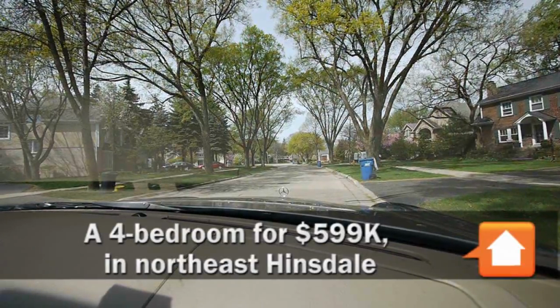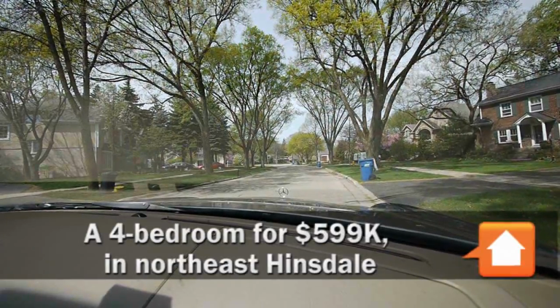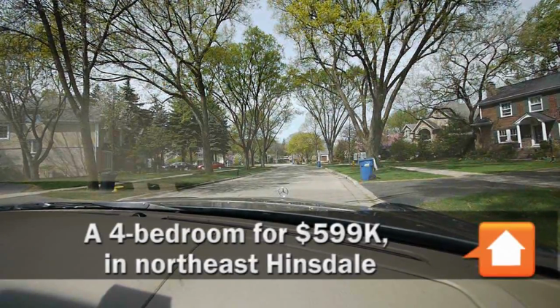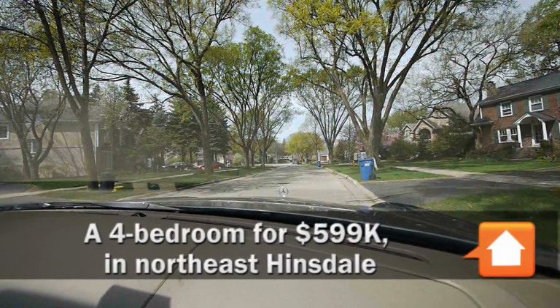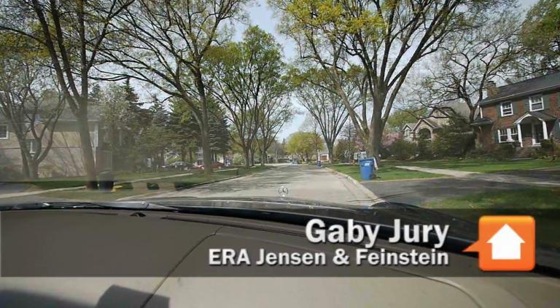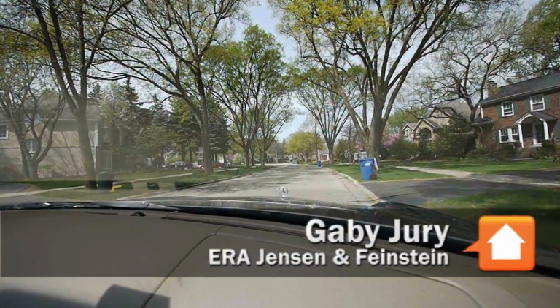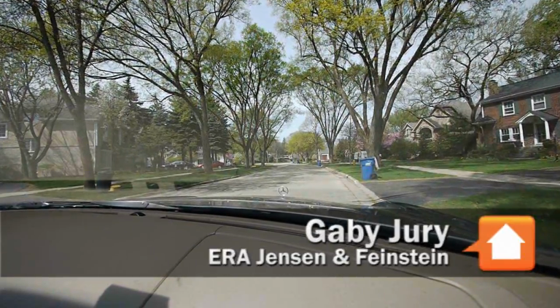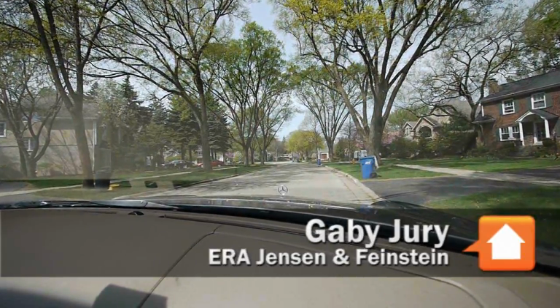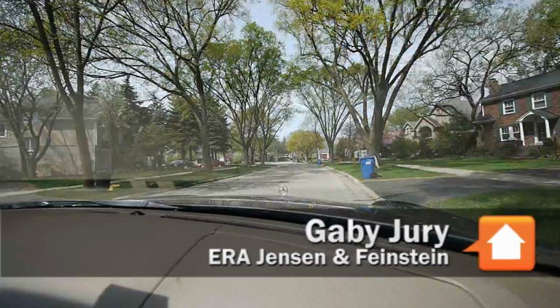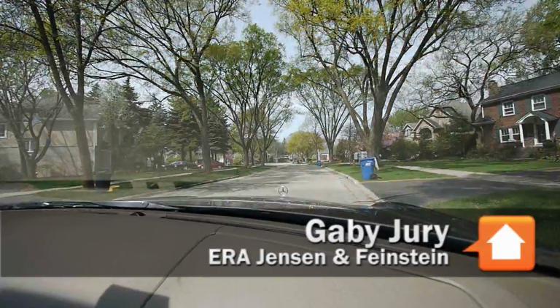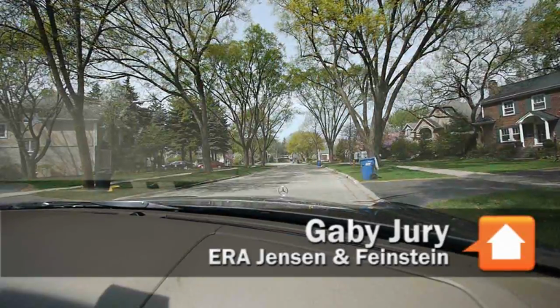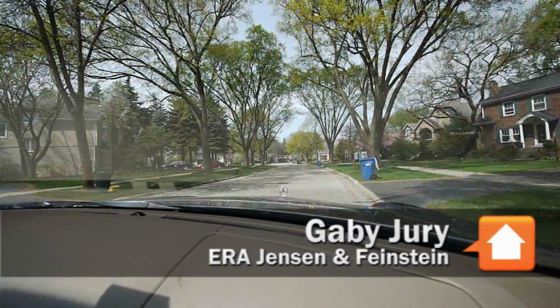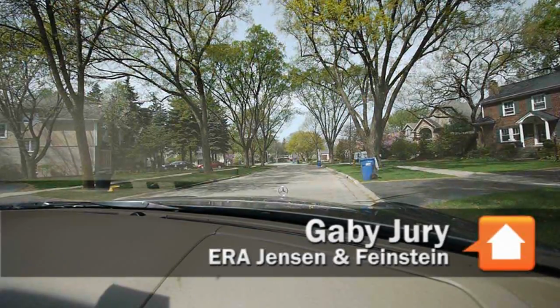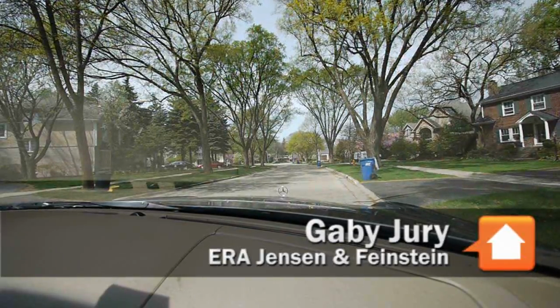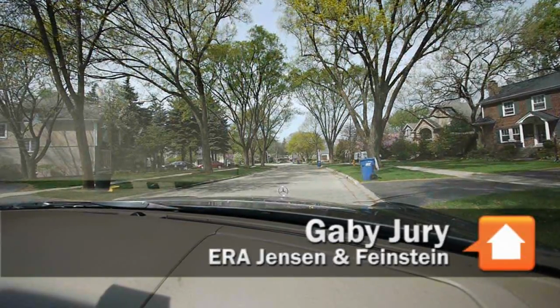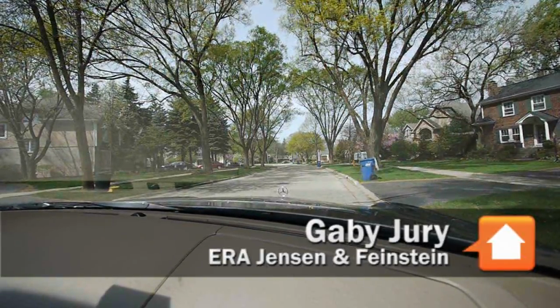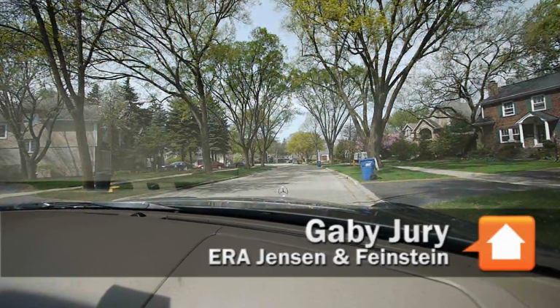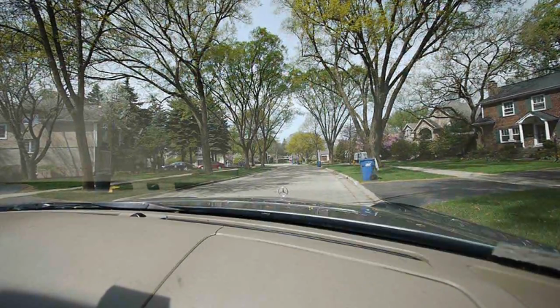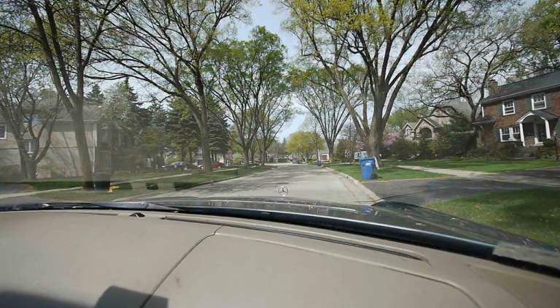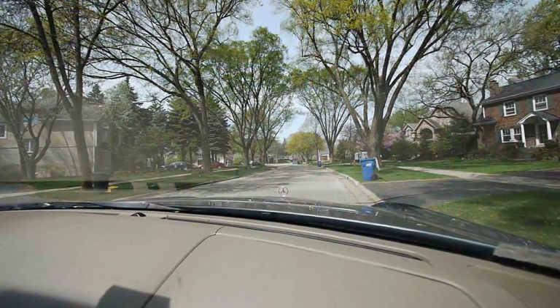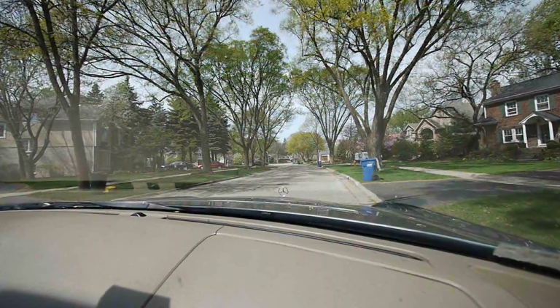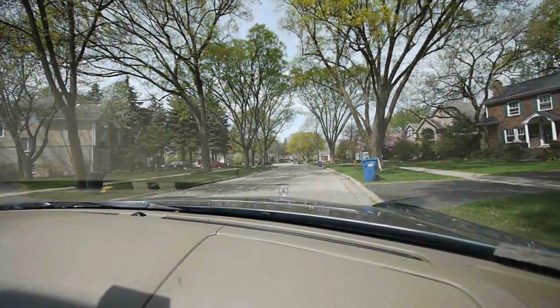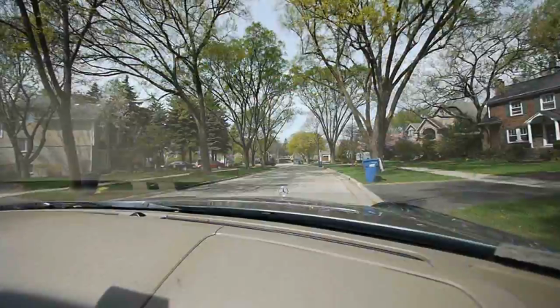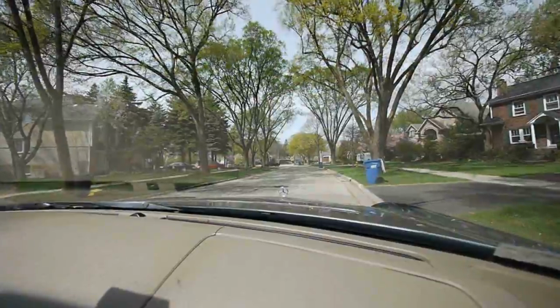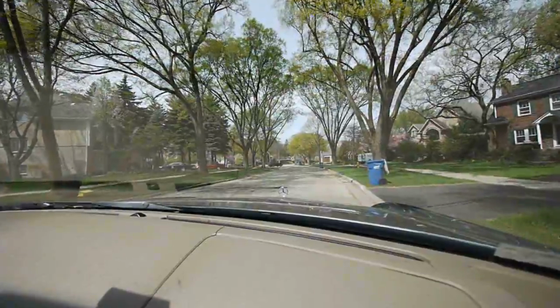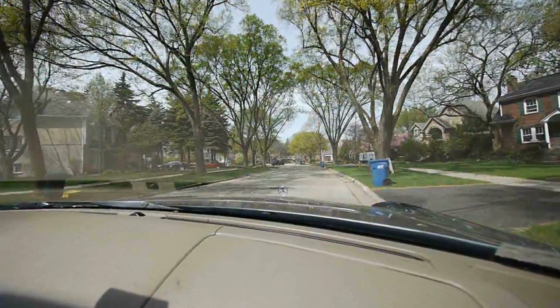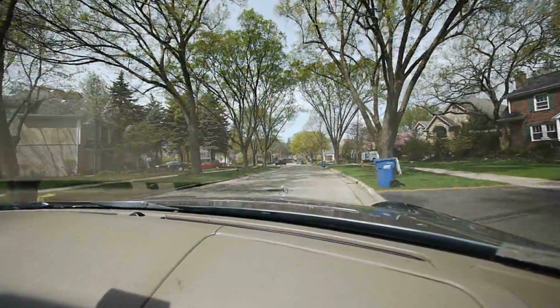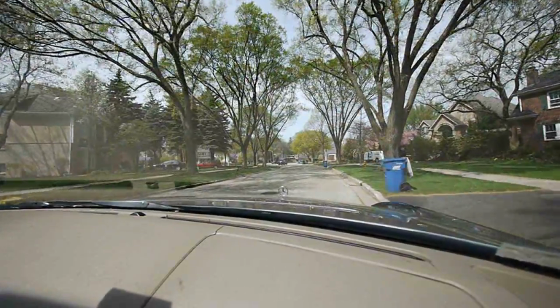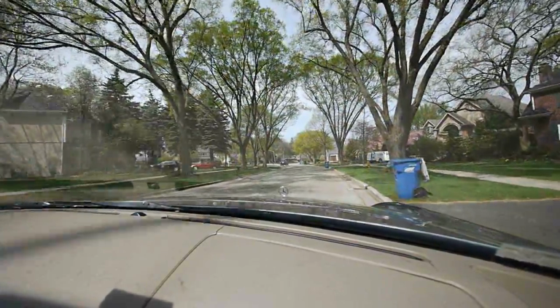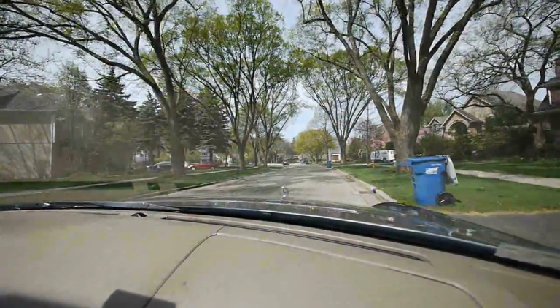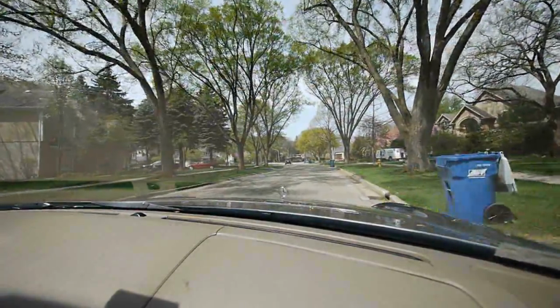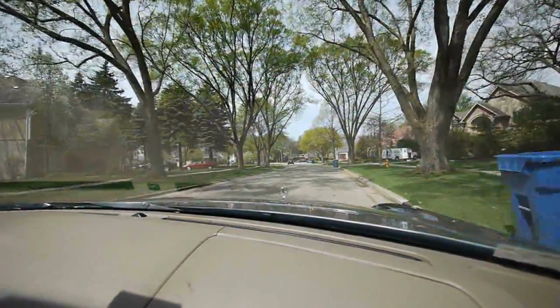All right, we're in the car with Gabby Jury in Hinsdale on this beautiful street. Gabby, as we move along, talk to me about what we're looking at.